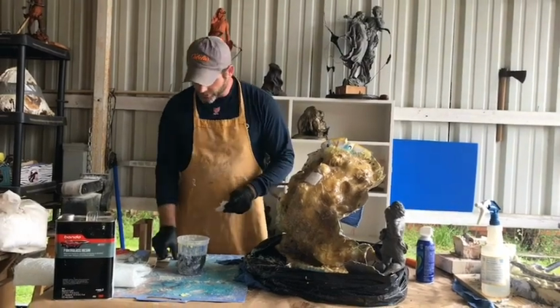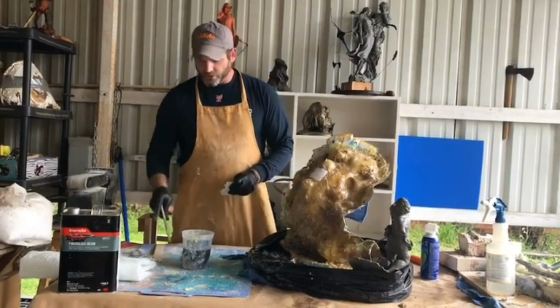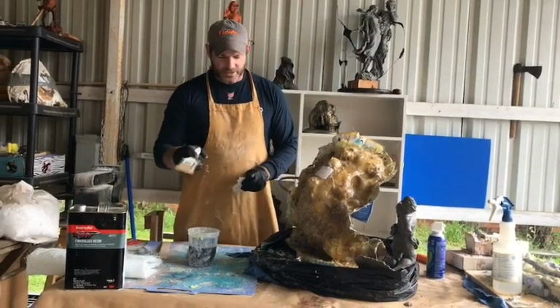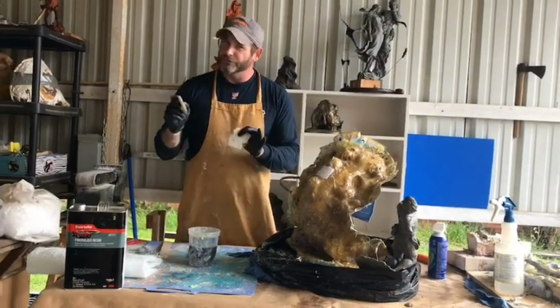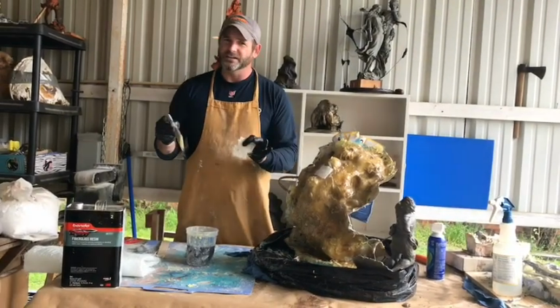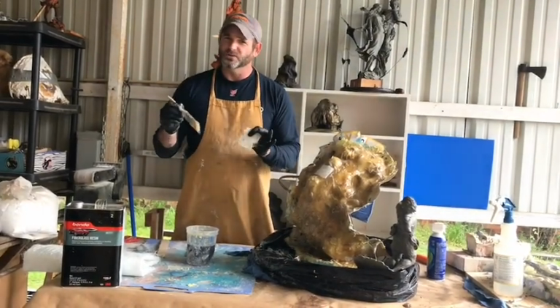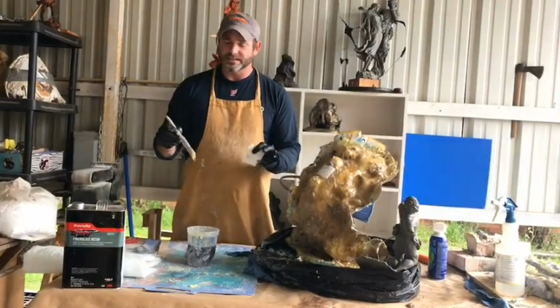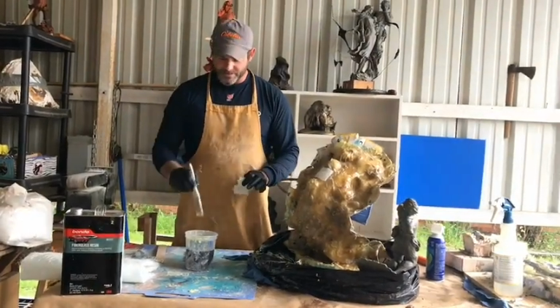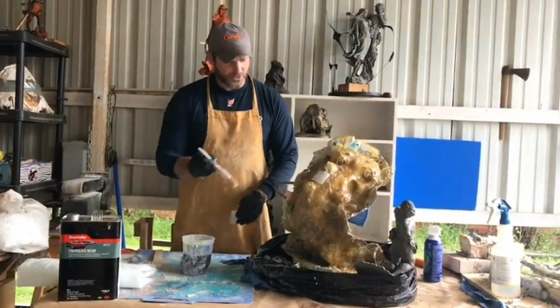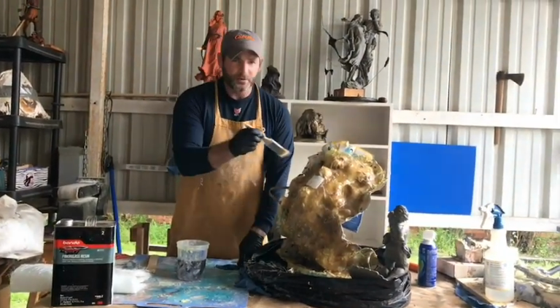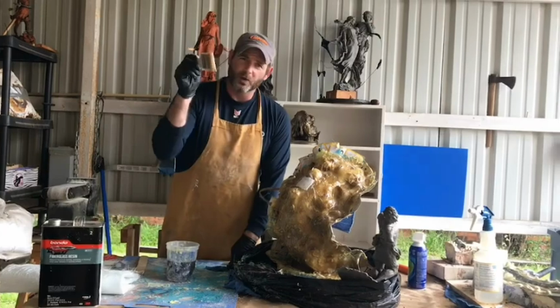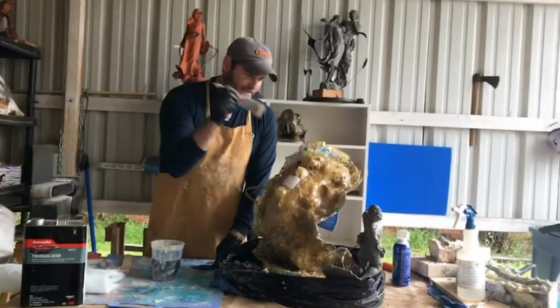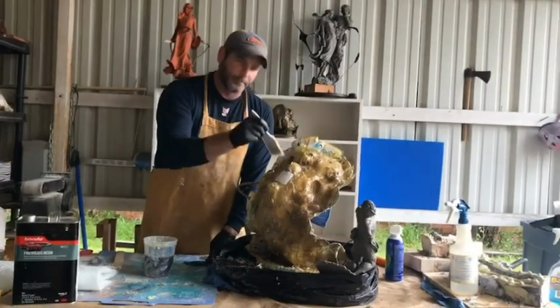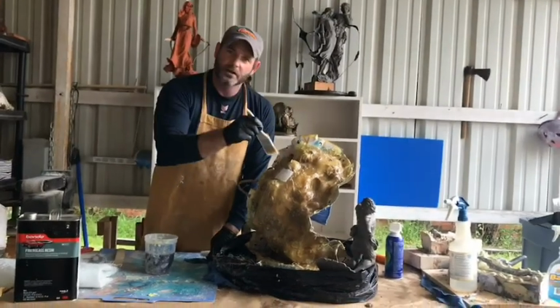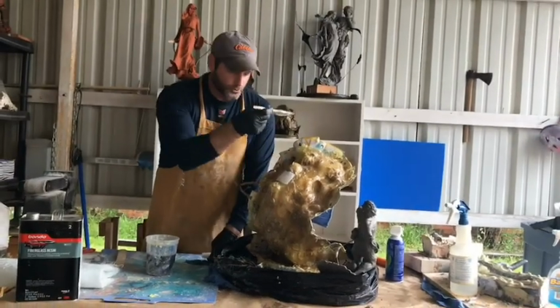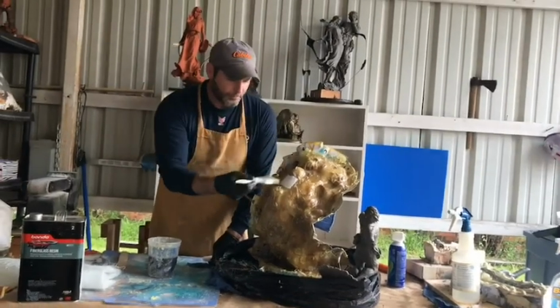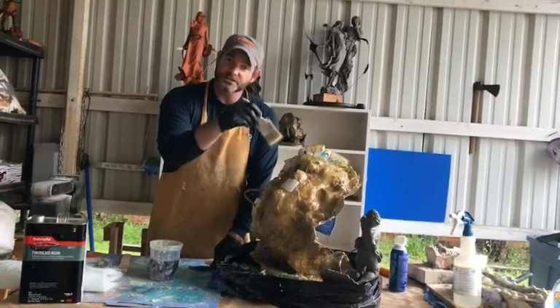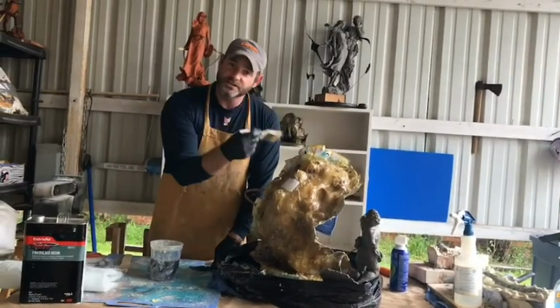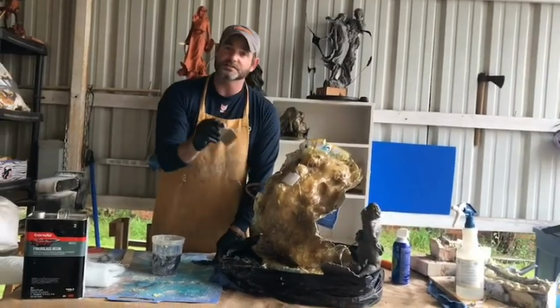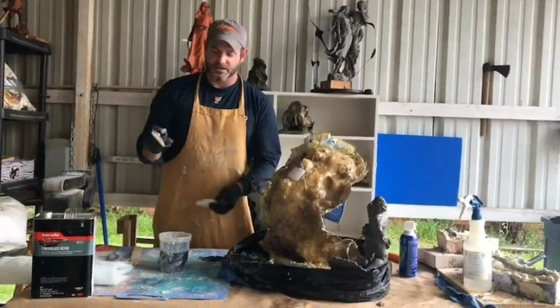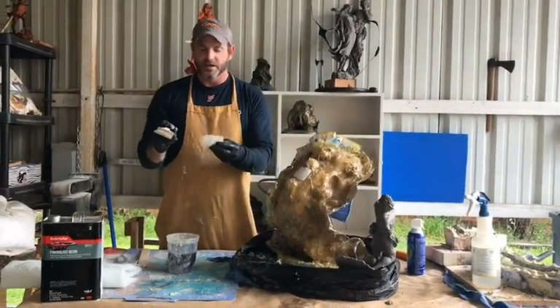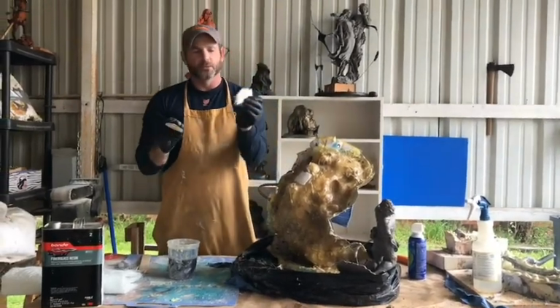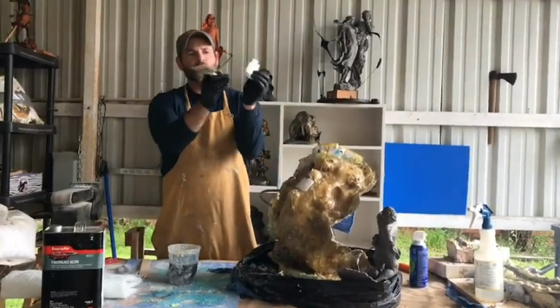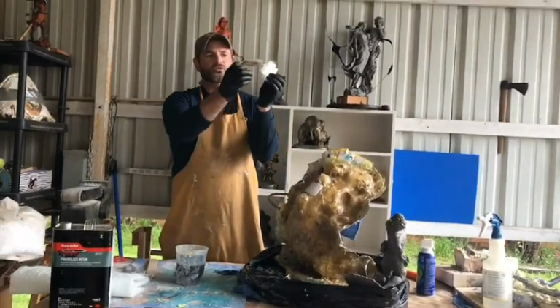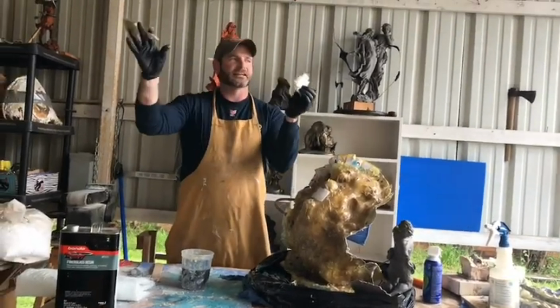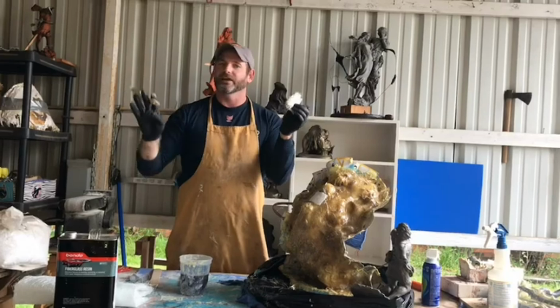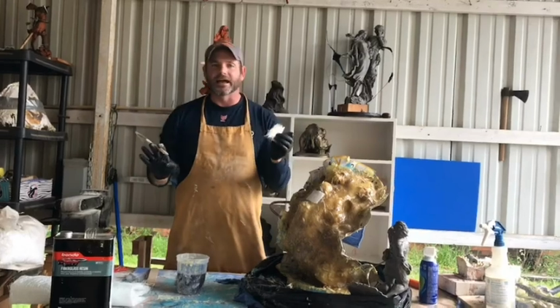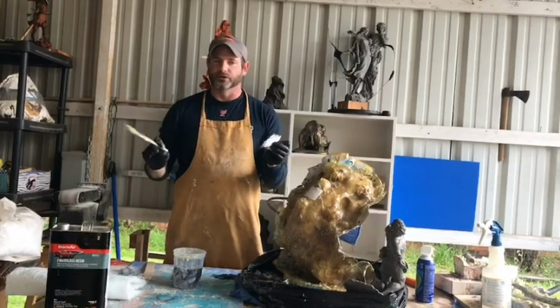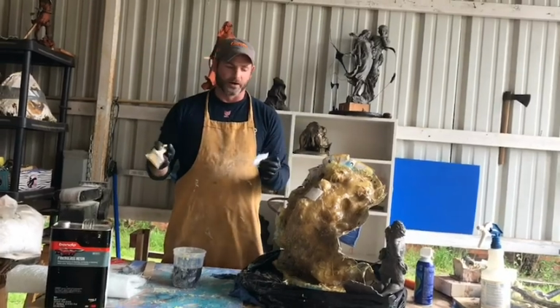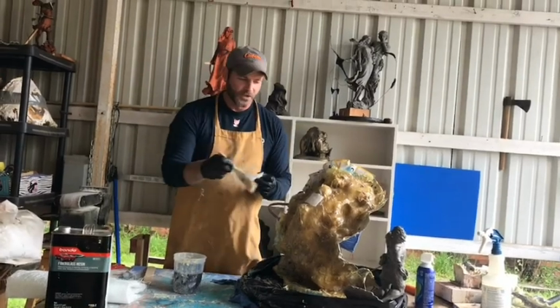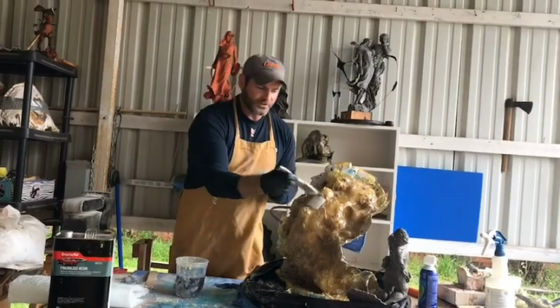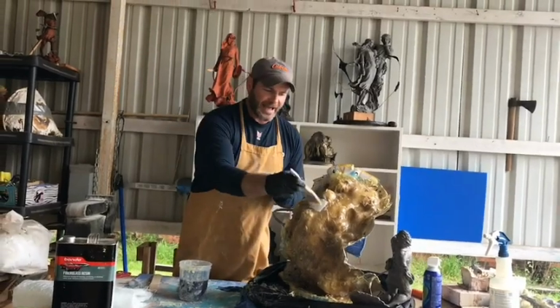You're going to find it's a real sticky mess. When you do it, you want to dab. Don't try to brush these sheets because it'll pull the resin out everywhere. So you dab.